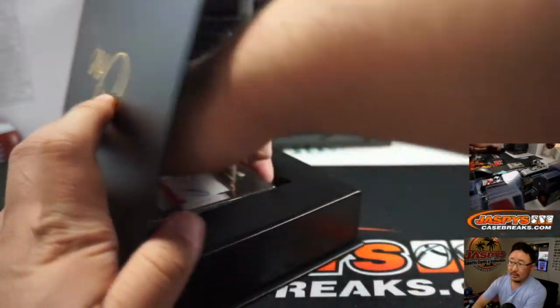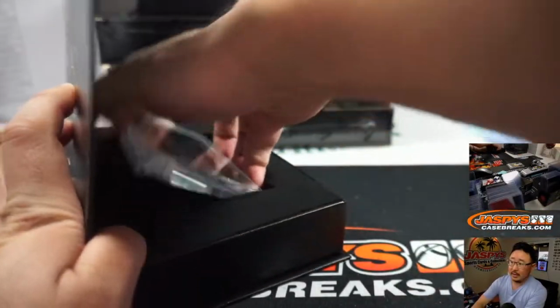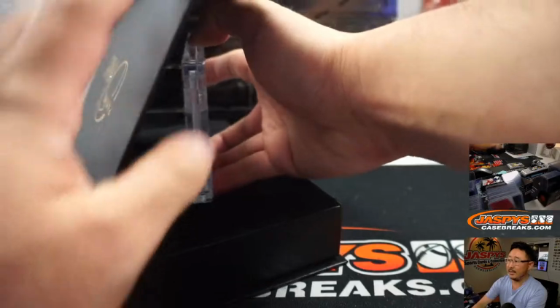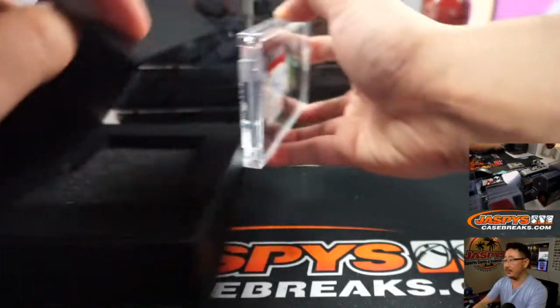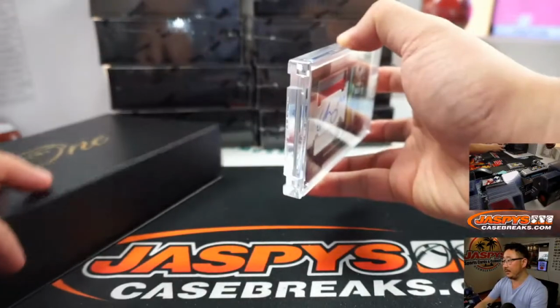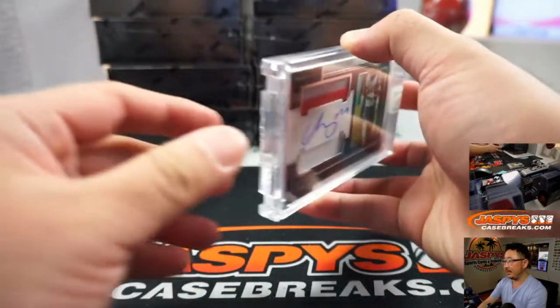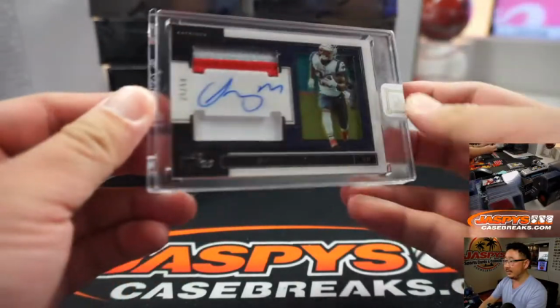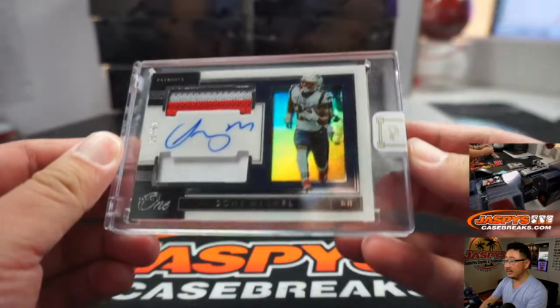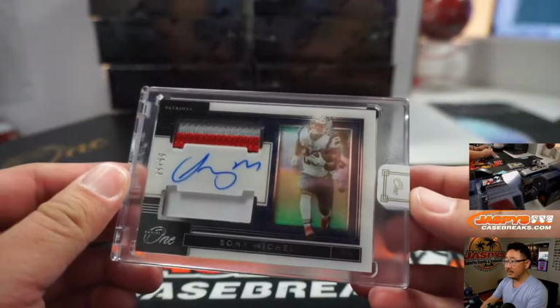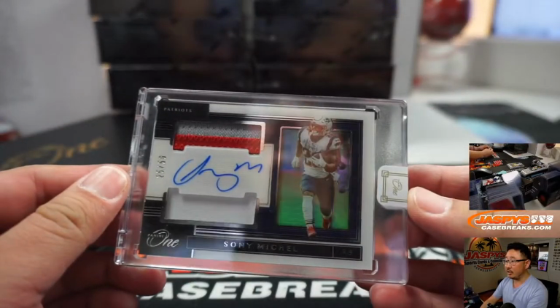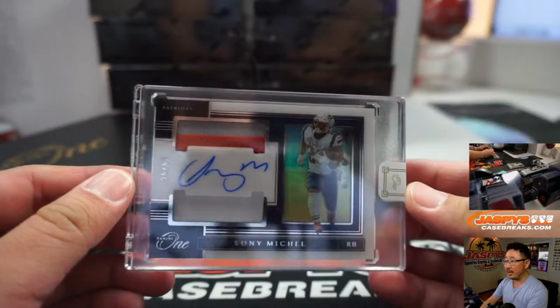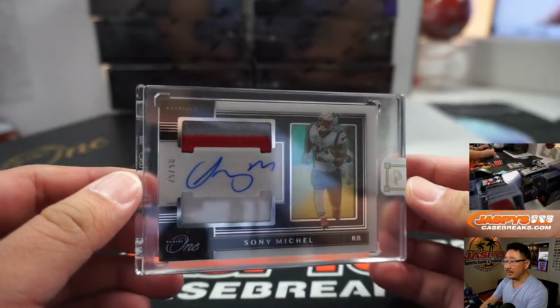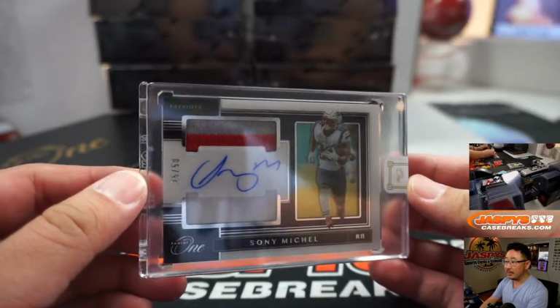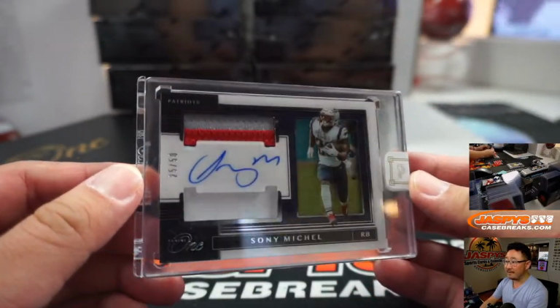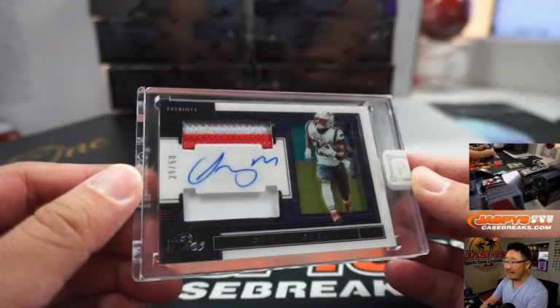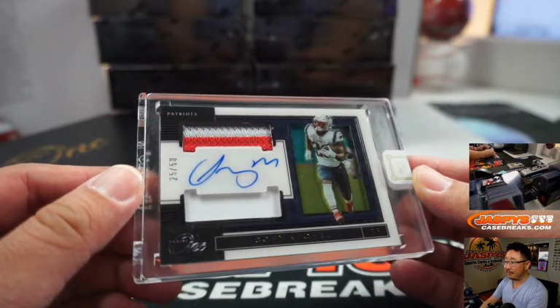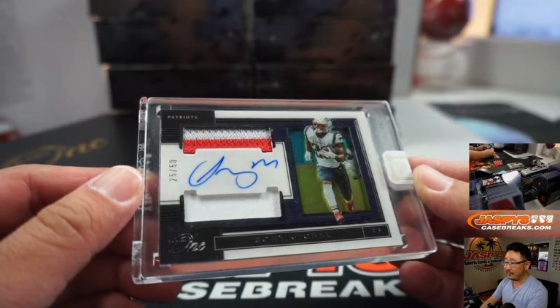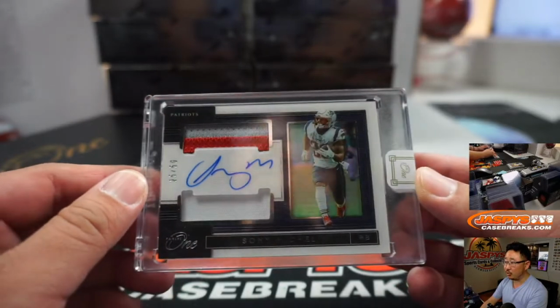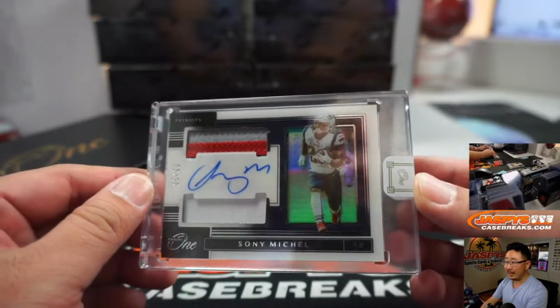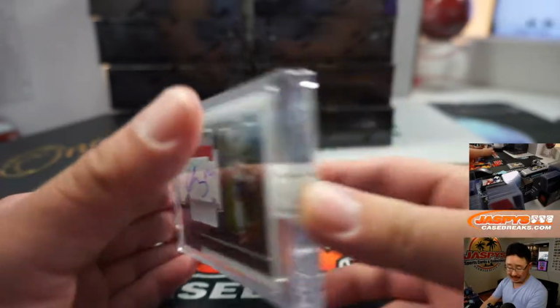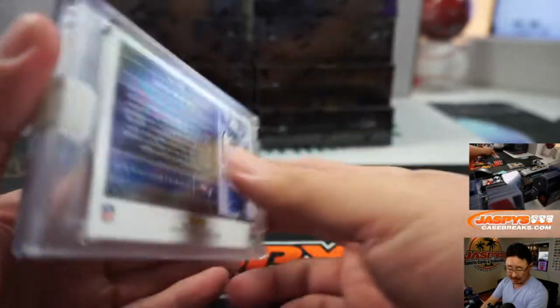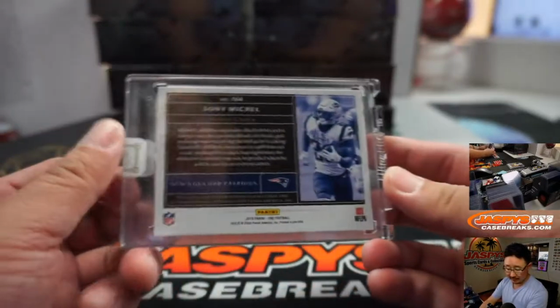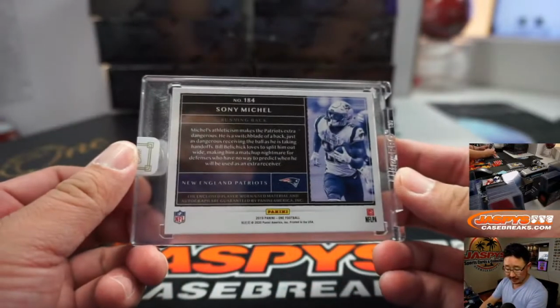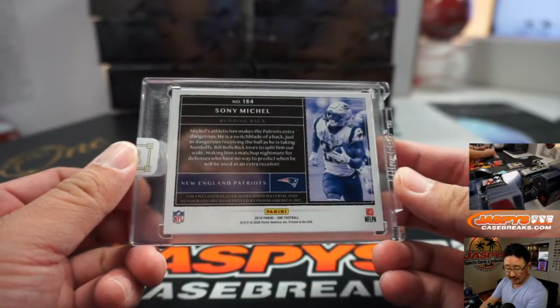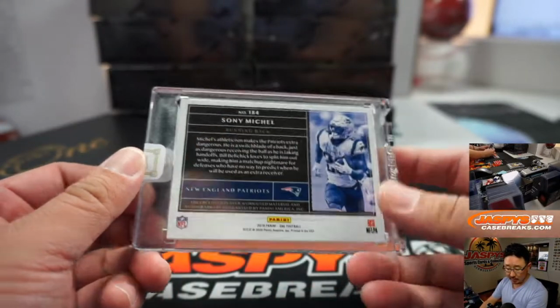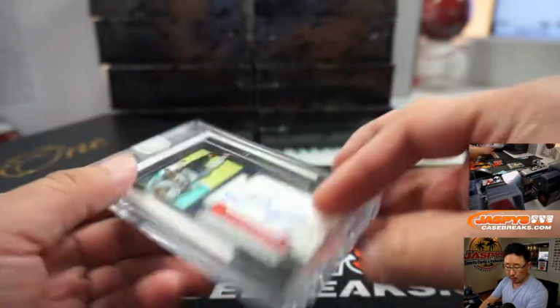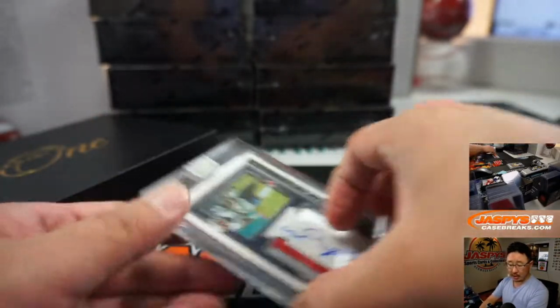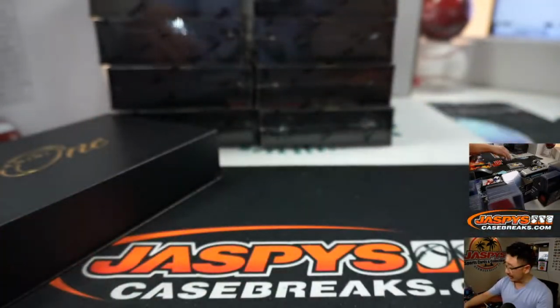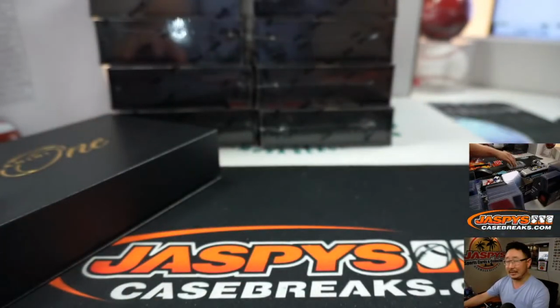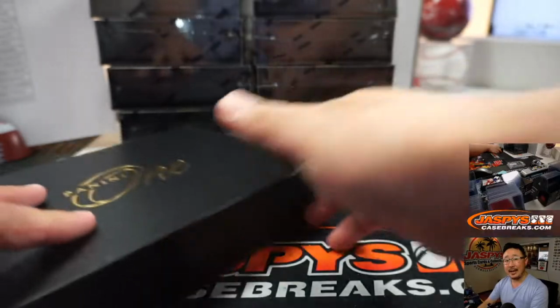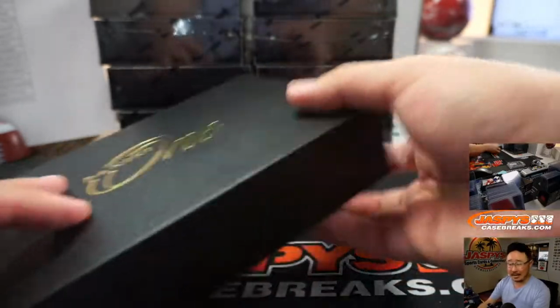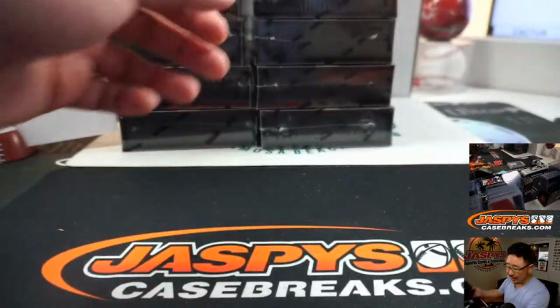Next up is Sony Michelle, 25 out of 50 — dual relic and autograph. That will be for Josh Melton and the Patriots.